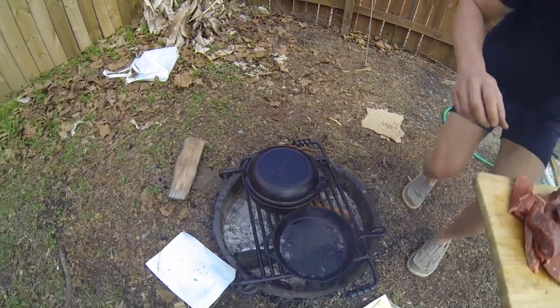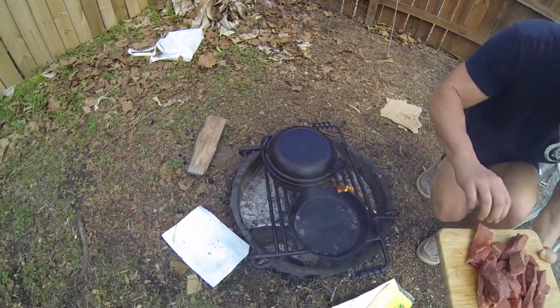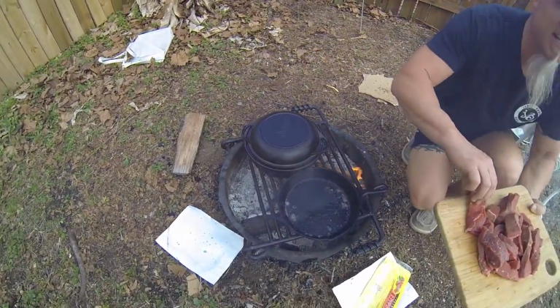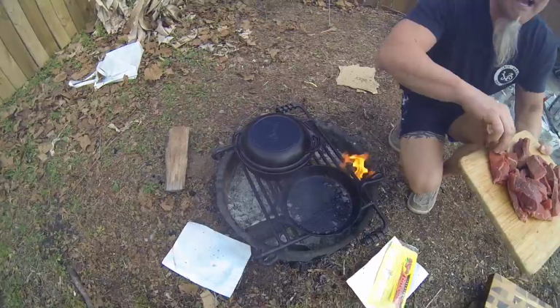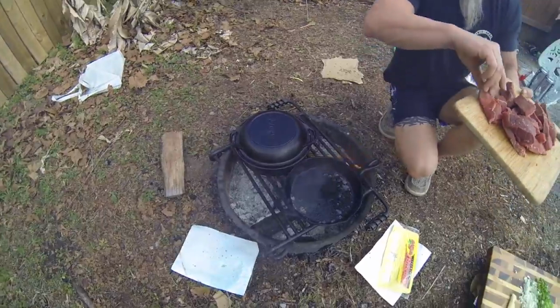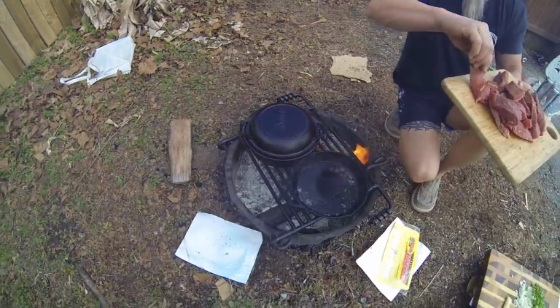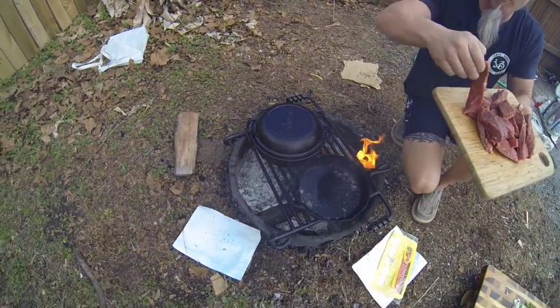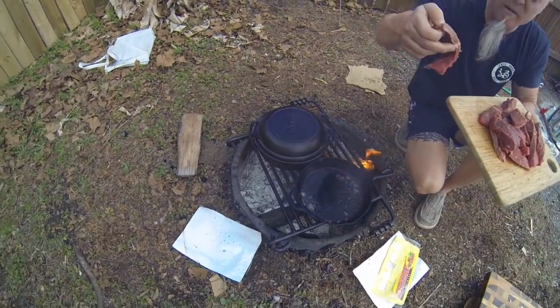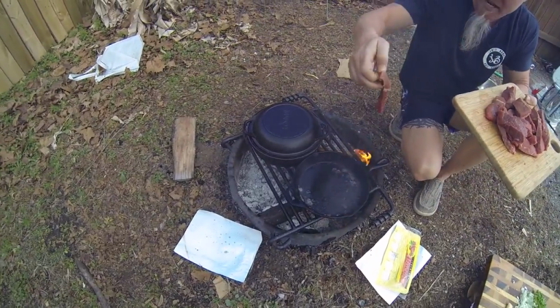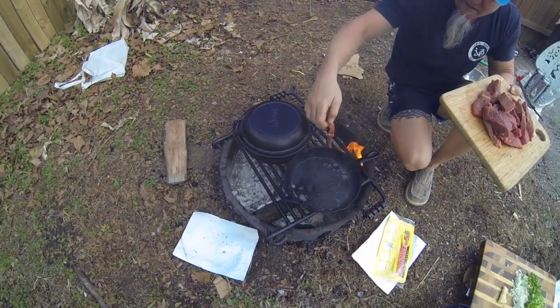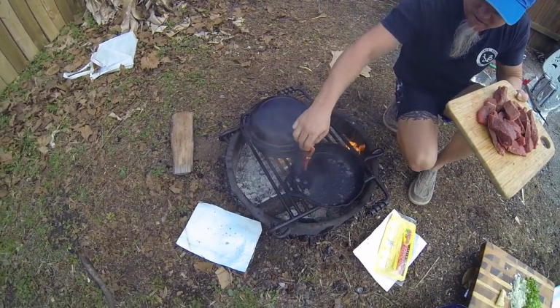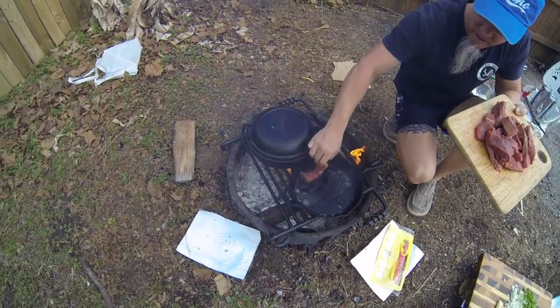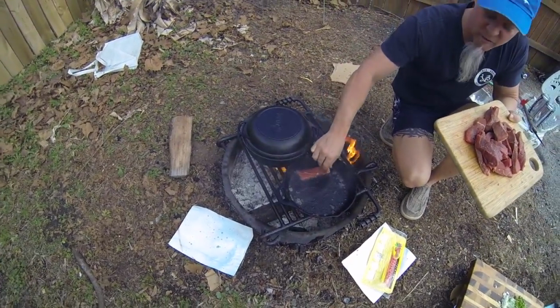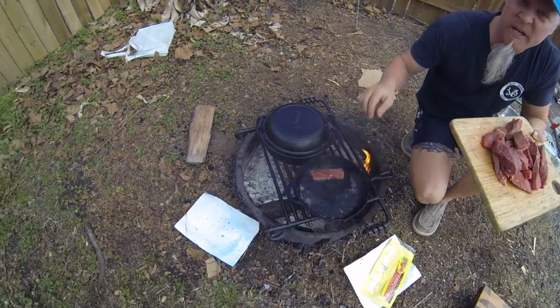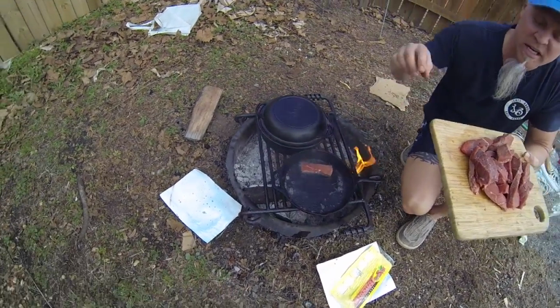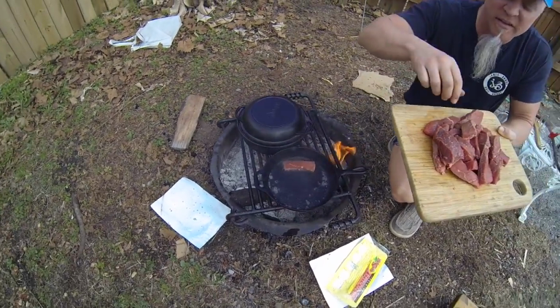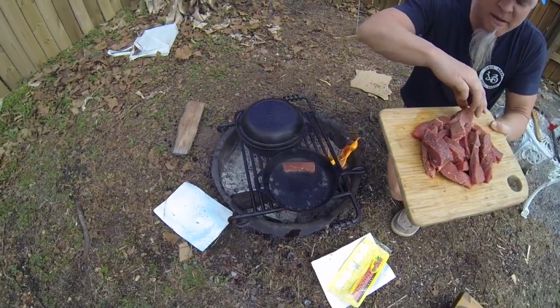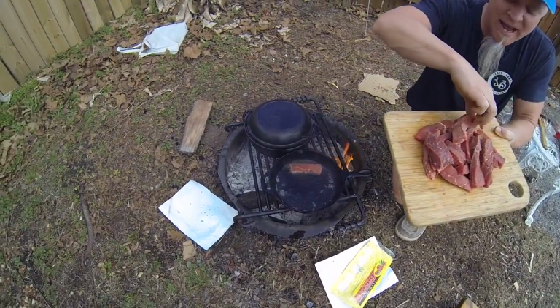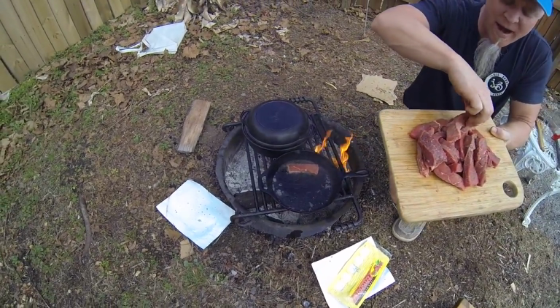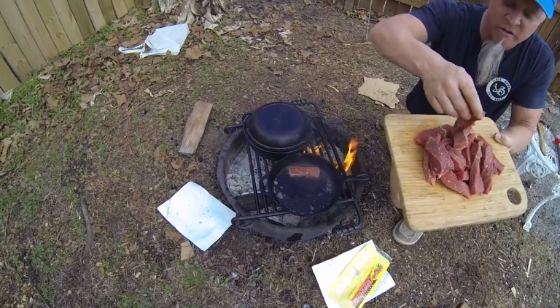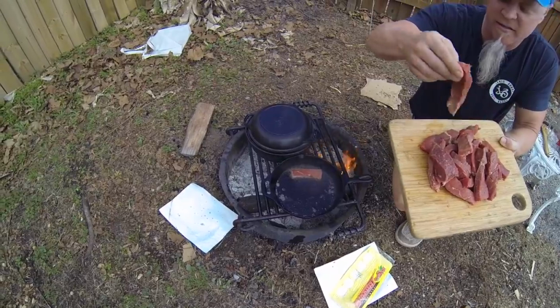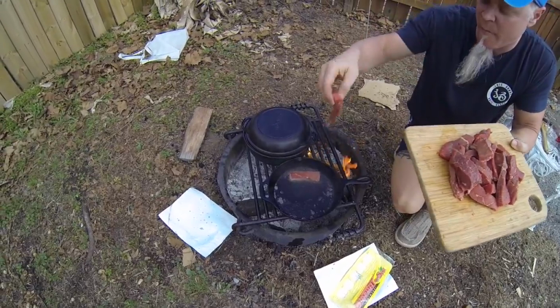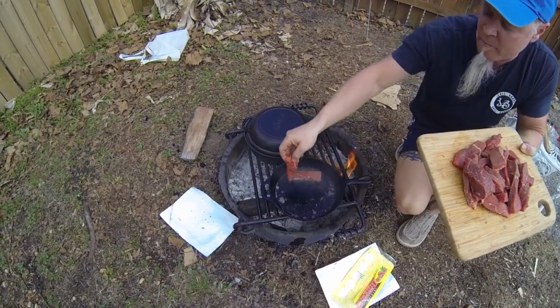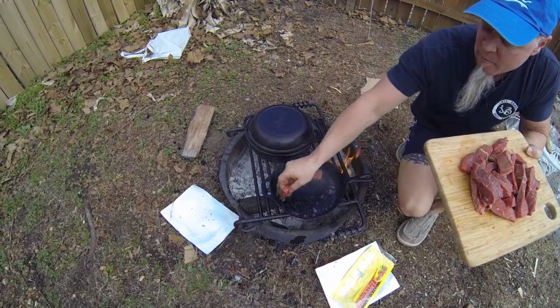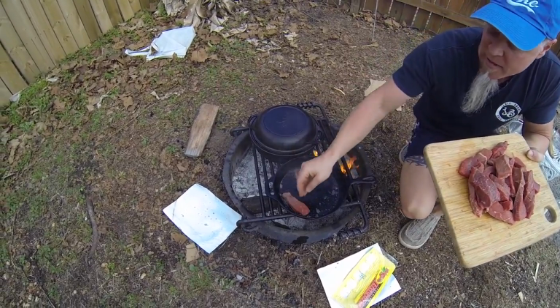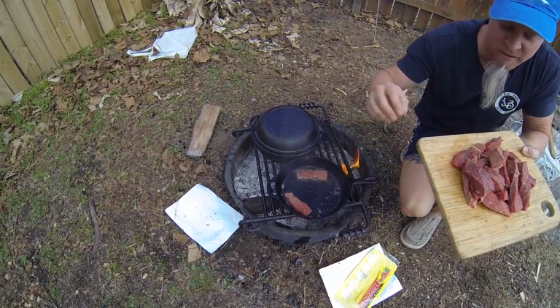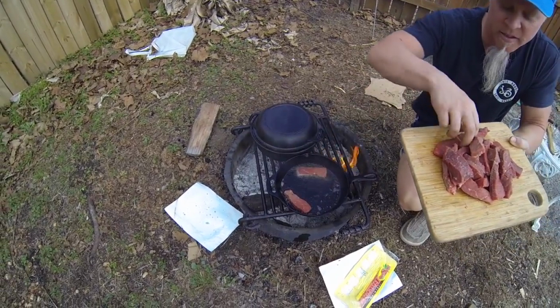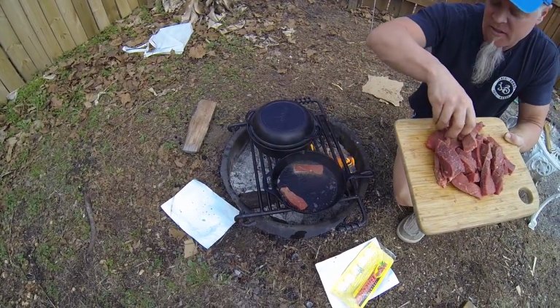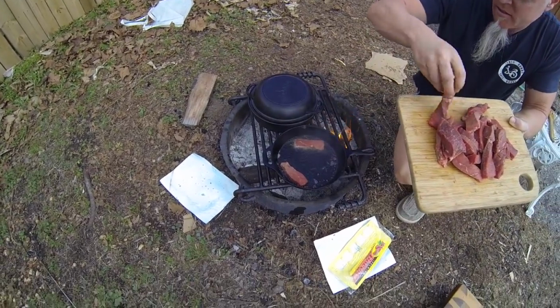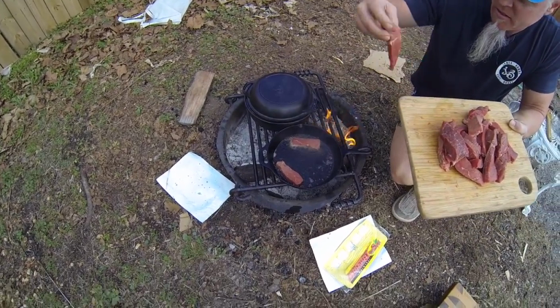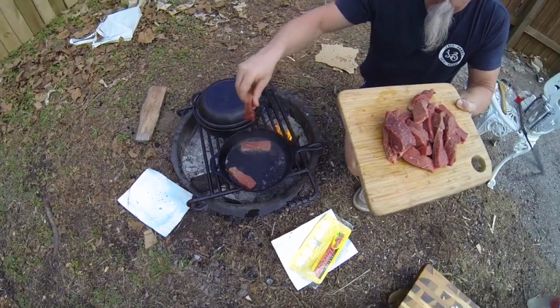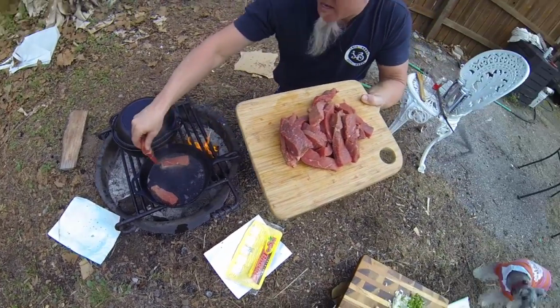Moving on to the grillades. We're going to take the round steak now. You don't need to be using any other steak besides round steak — top round, bottom round, all around.